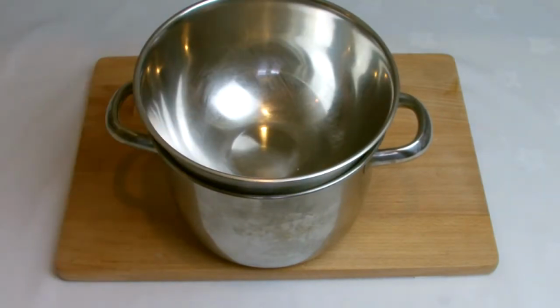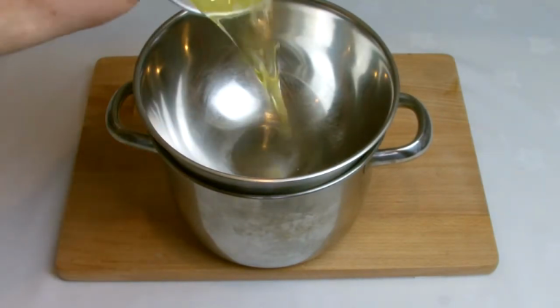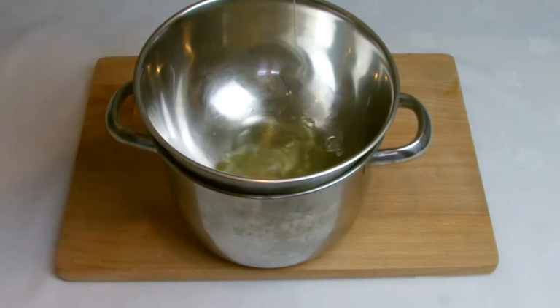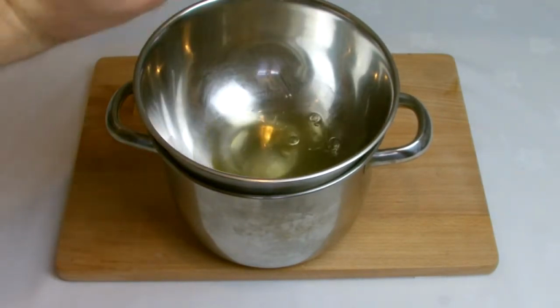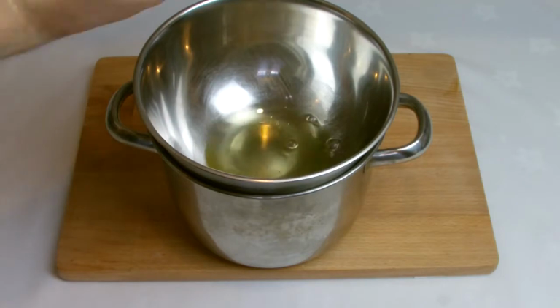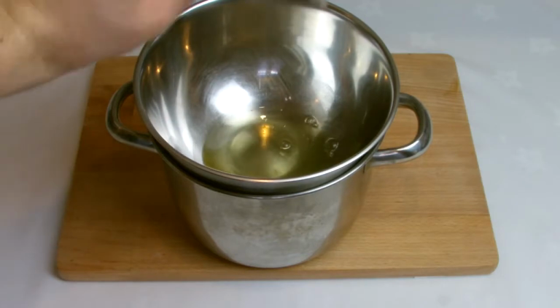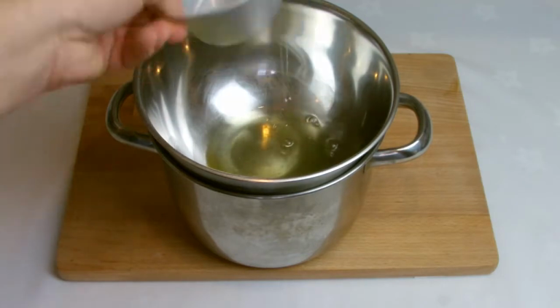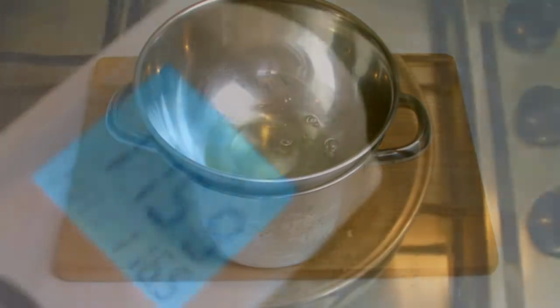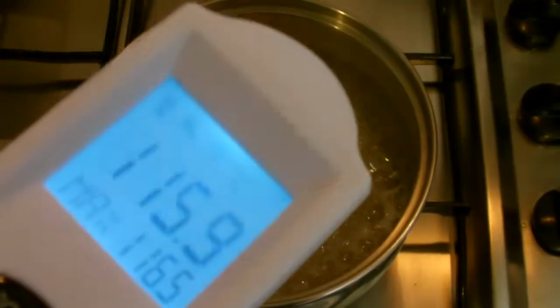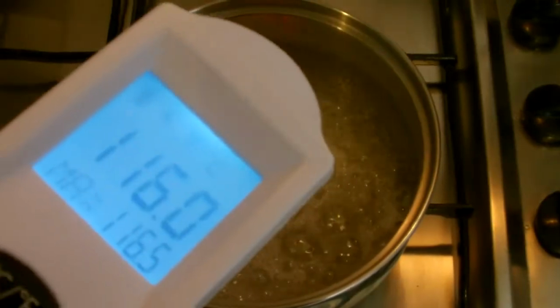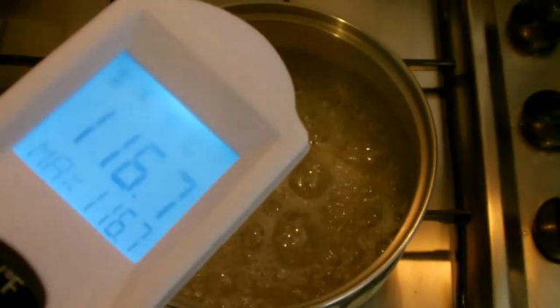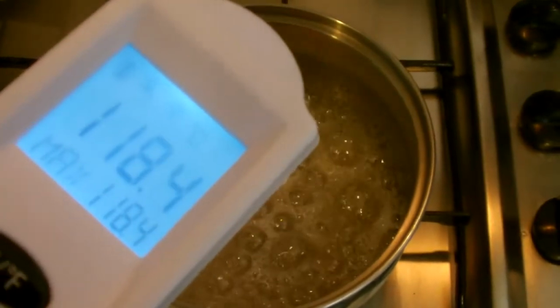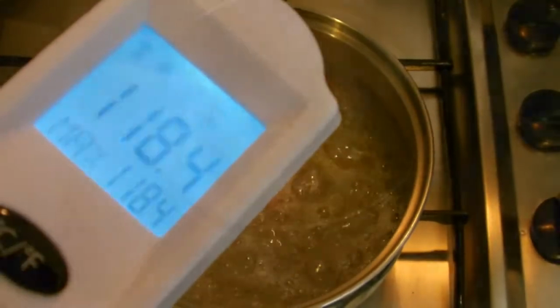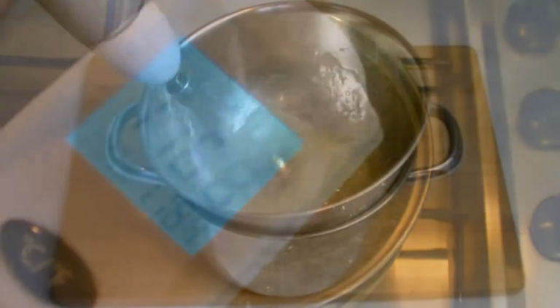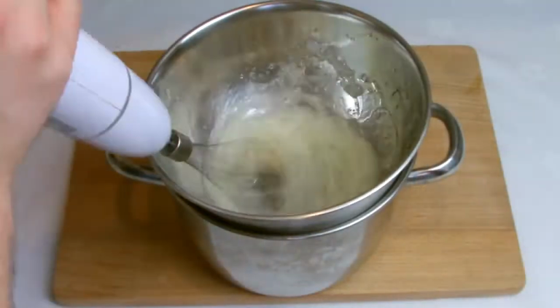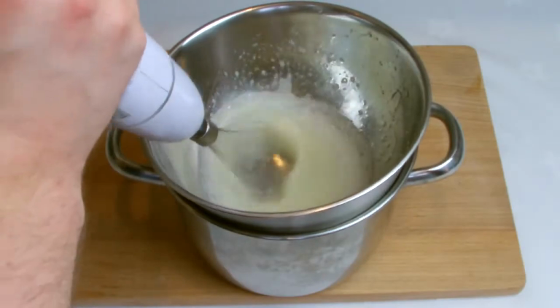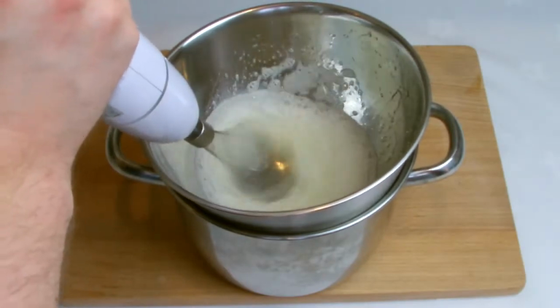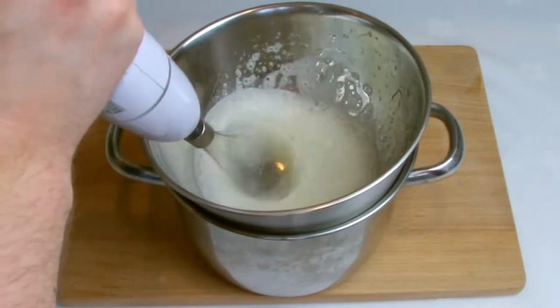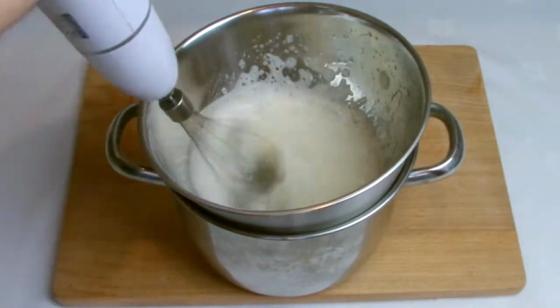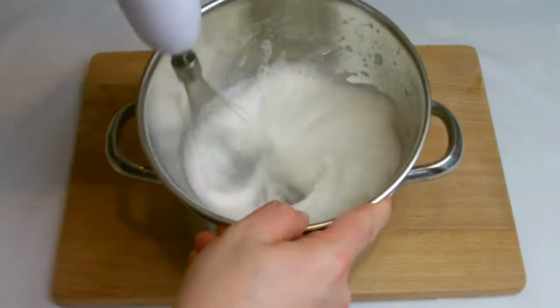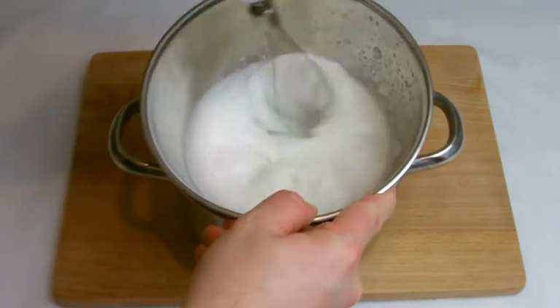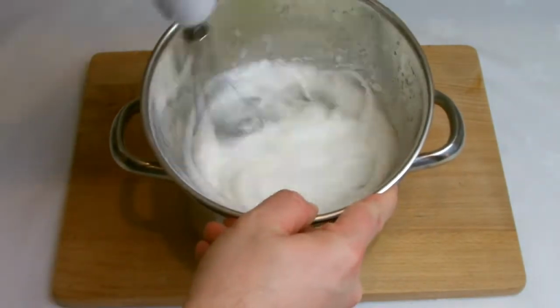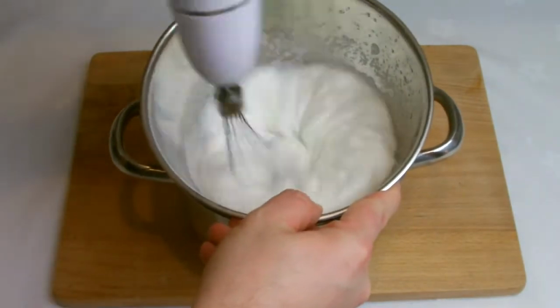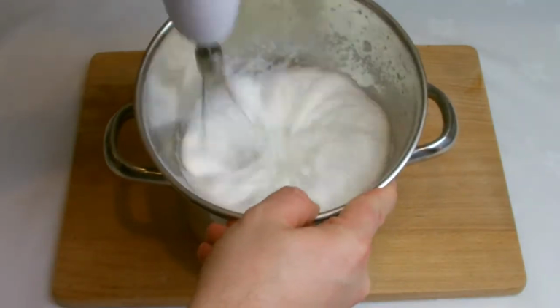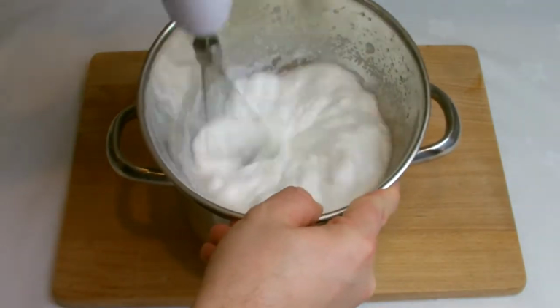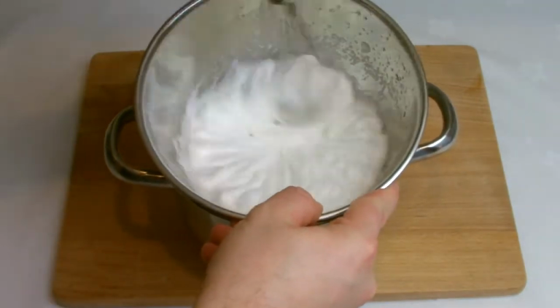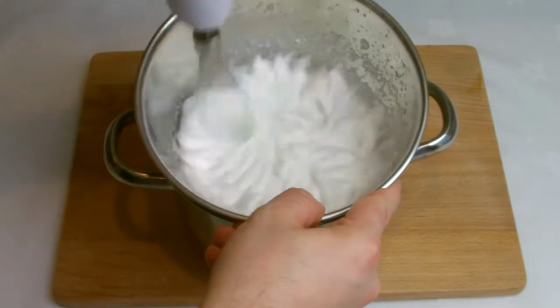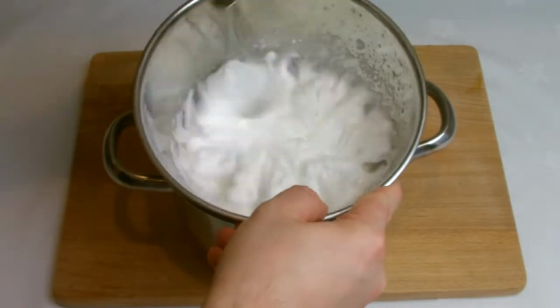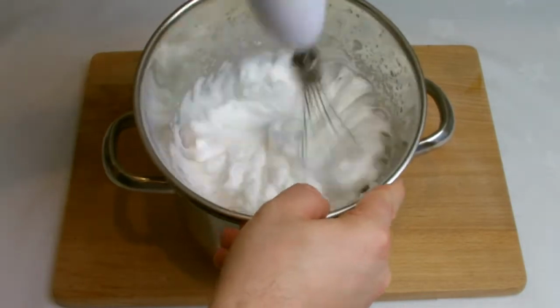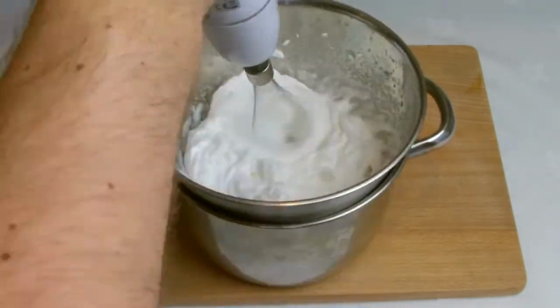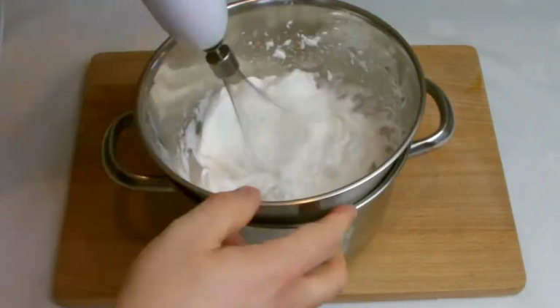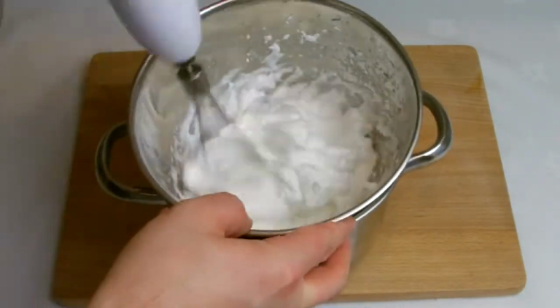This would be better suited on a stand mixer but I've done this with a handheld mixer to give greater clarity and to show that you can use alternative methods. When the sugar syrup has reached 115 degrees Celsius, begin to whisk the whites. You want to ensure that the meringue is made in one long continuous process without stopping.